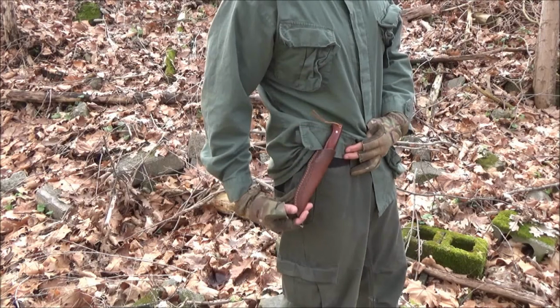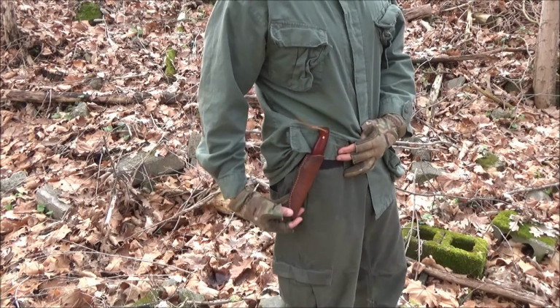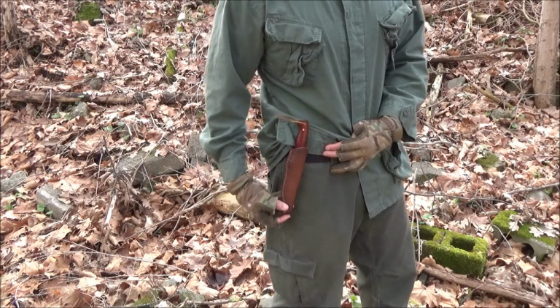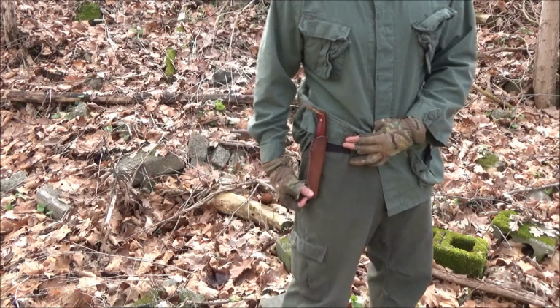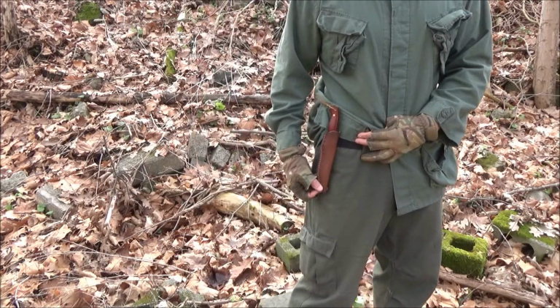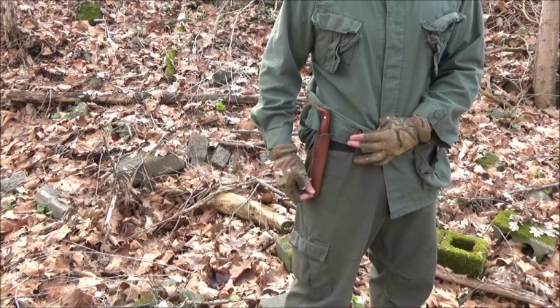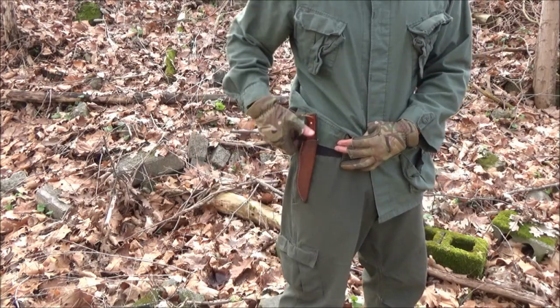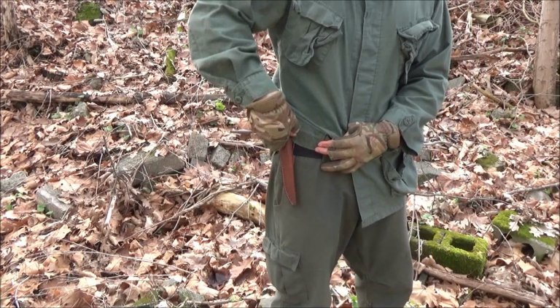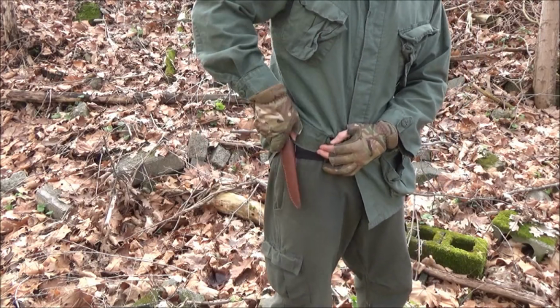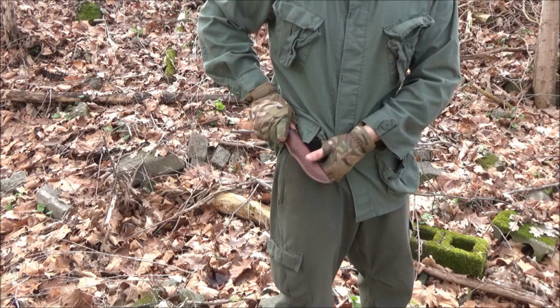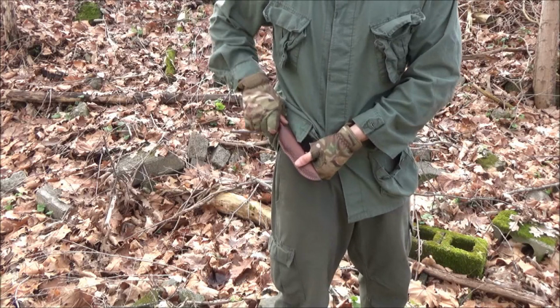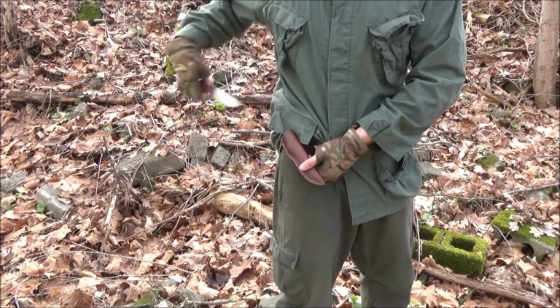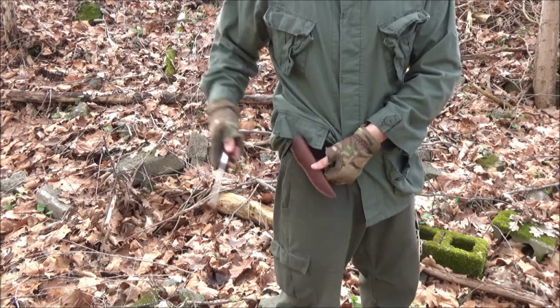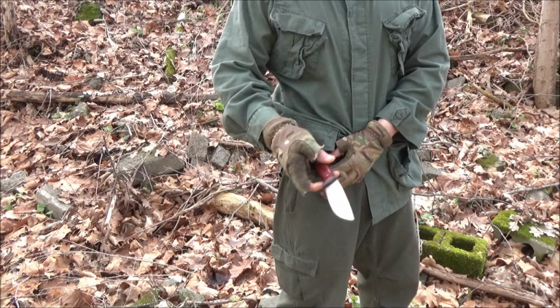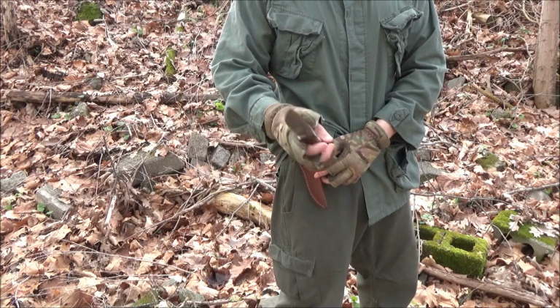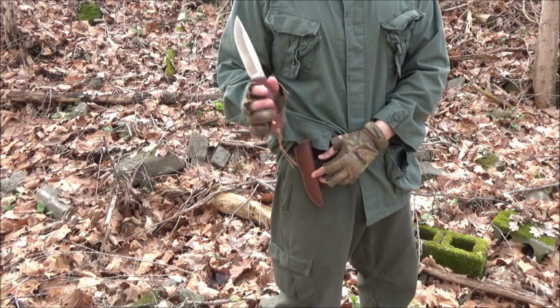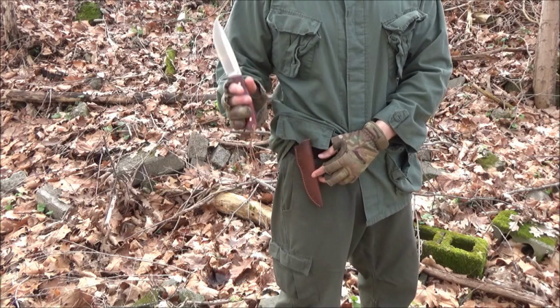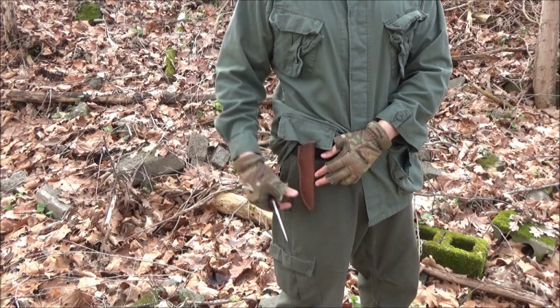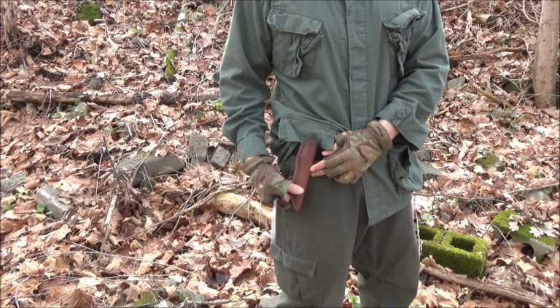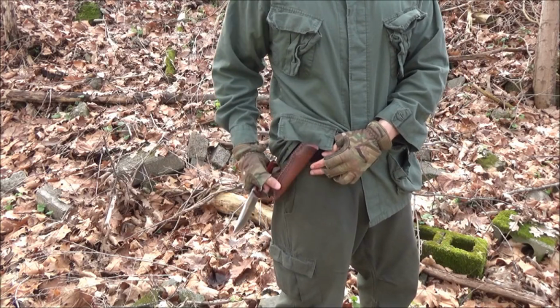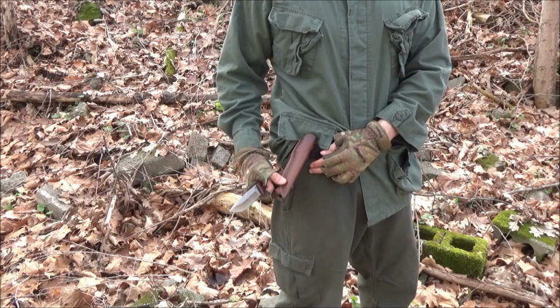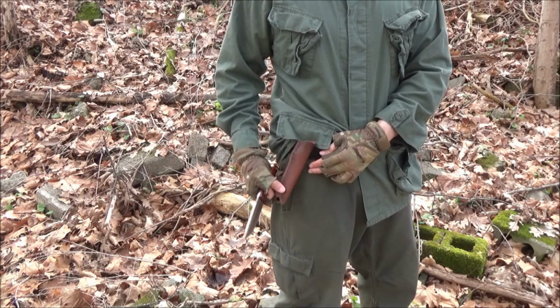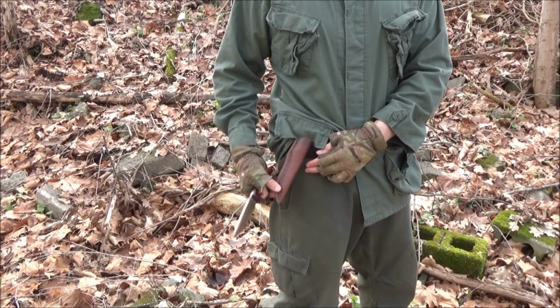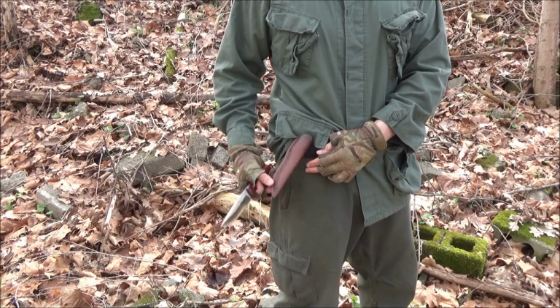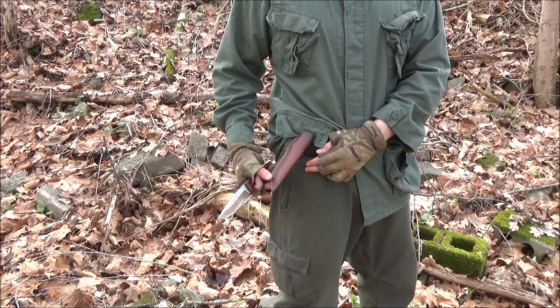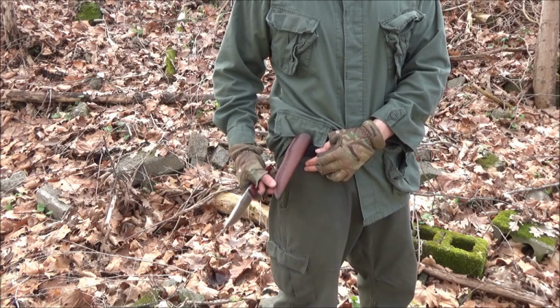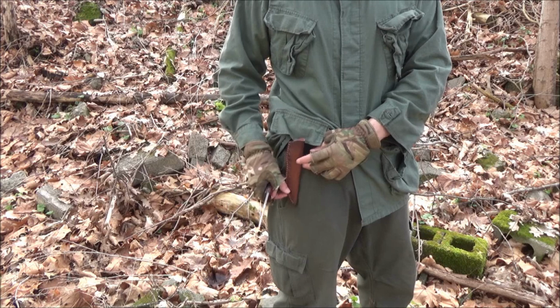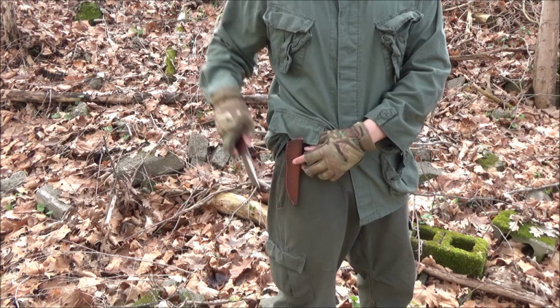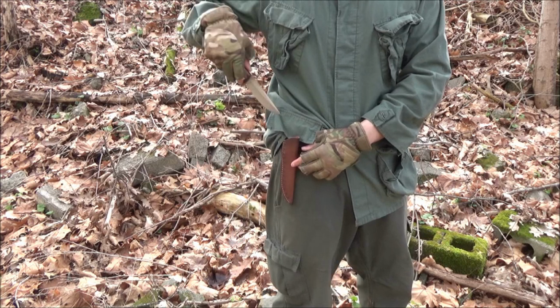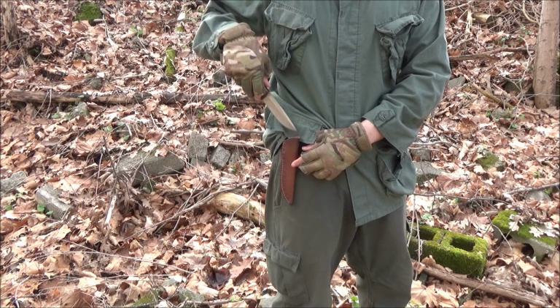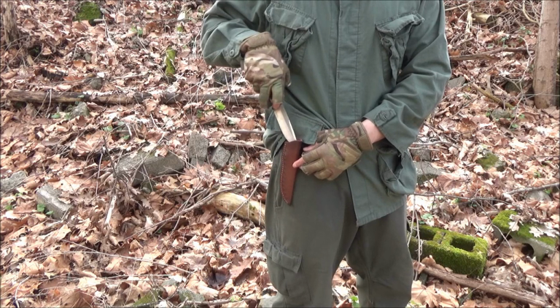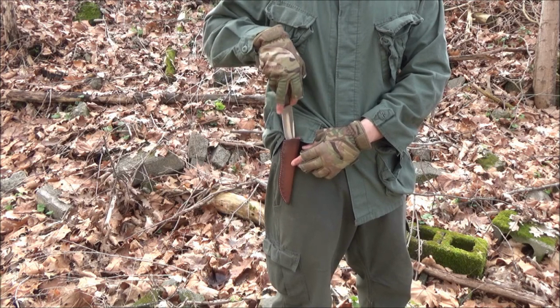Here's the sheath. It's a leather sheath. It overlaps the handle, and it's pretty much a bare-bones sheath, but it's all right.